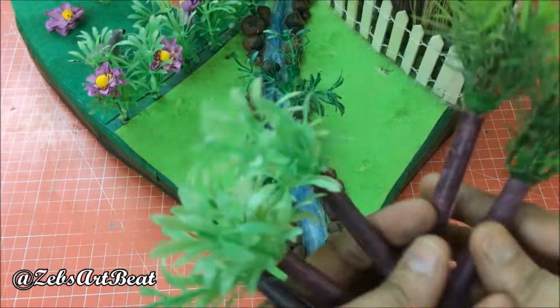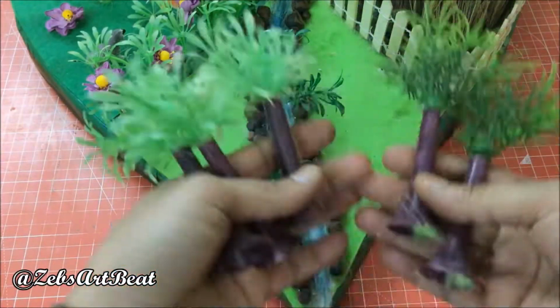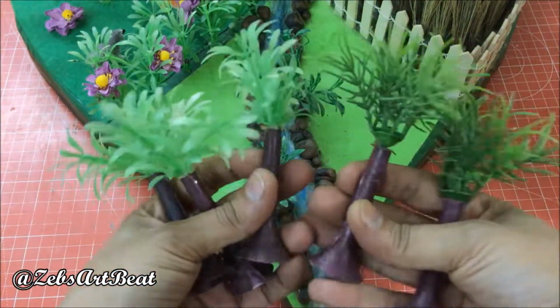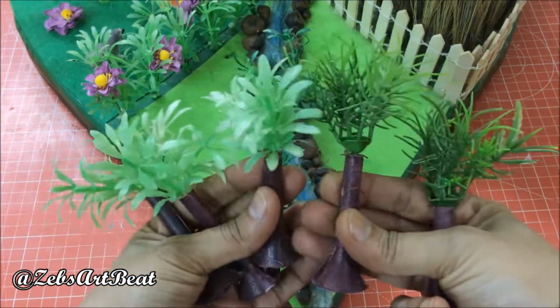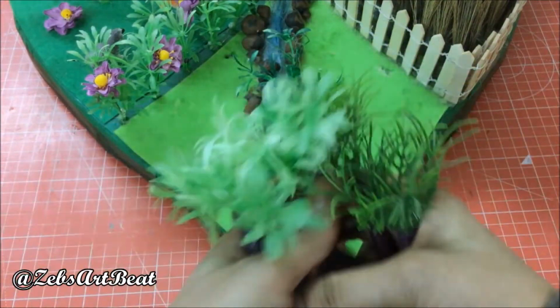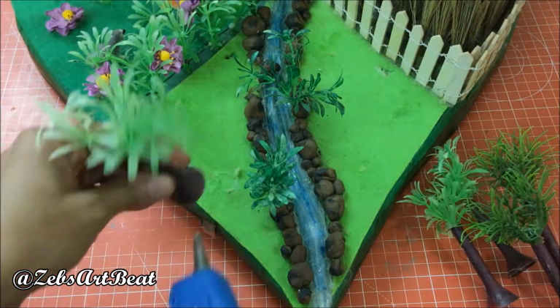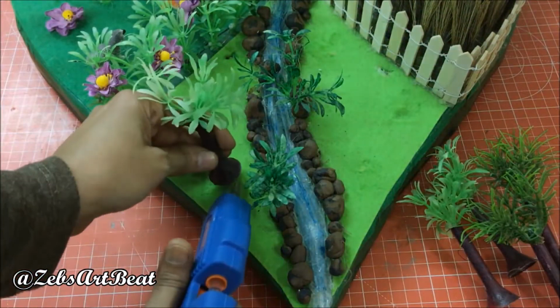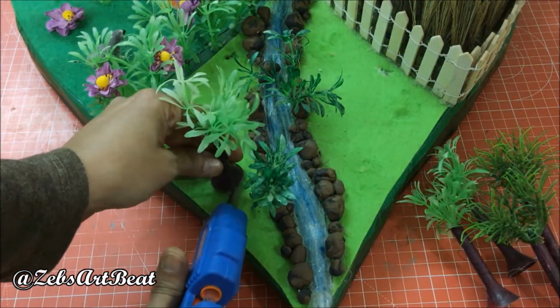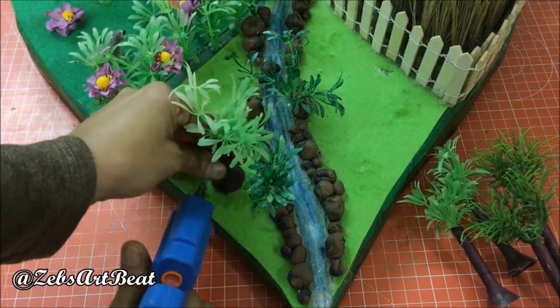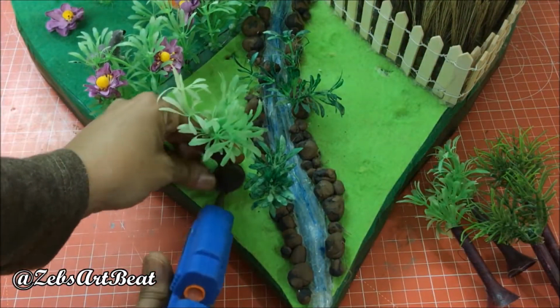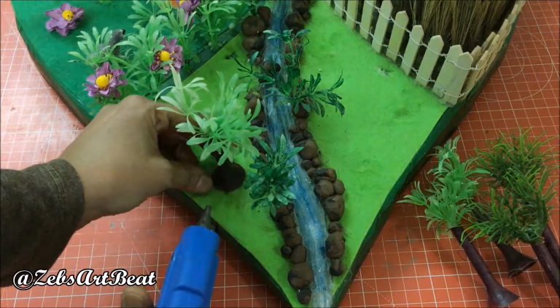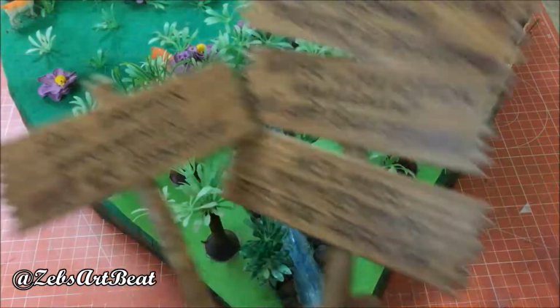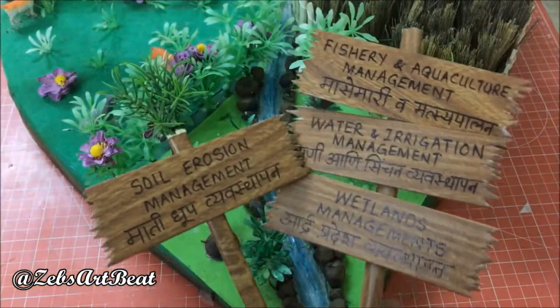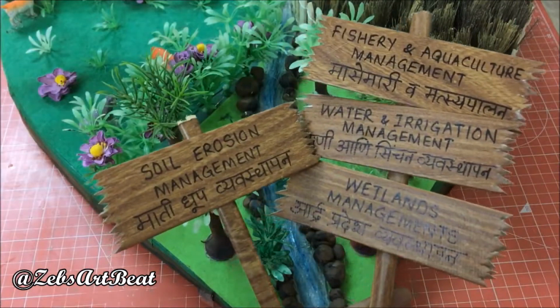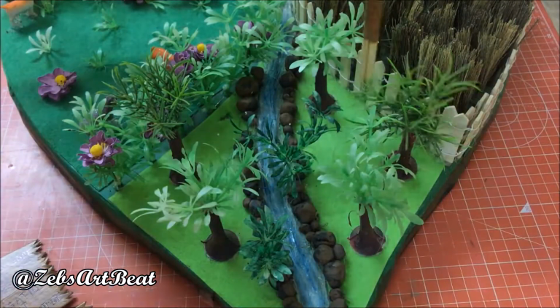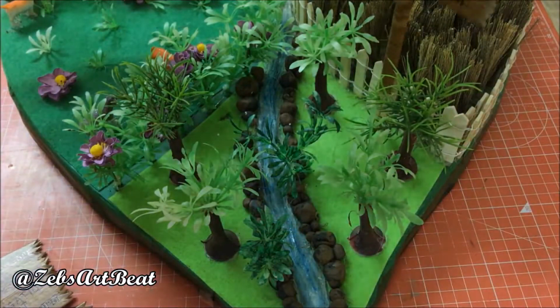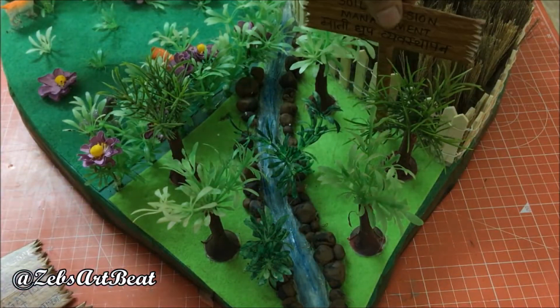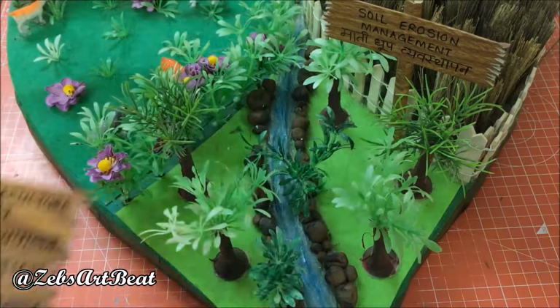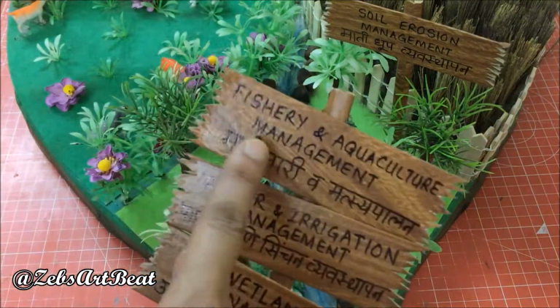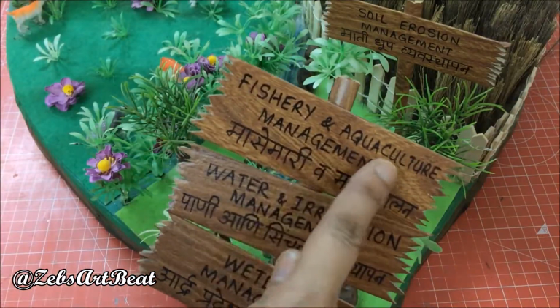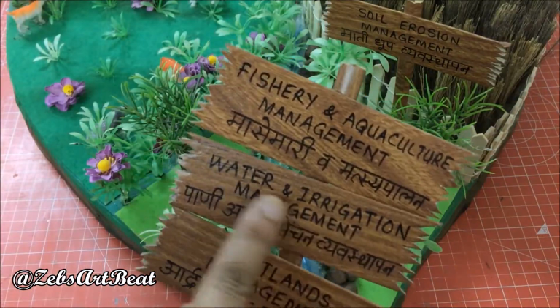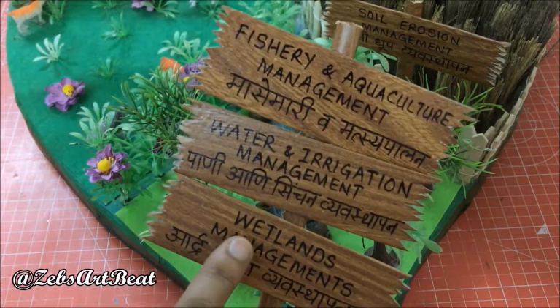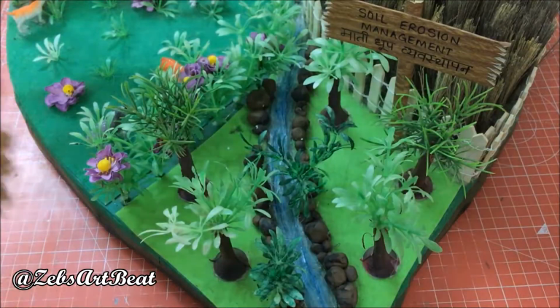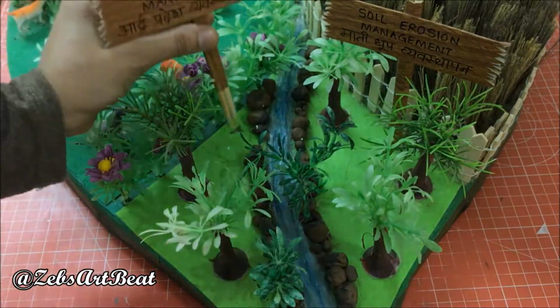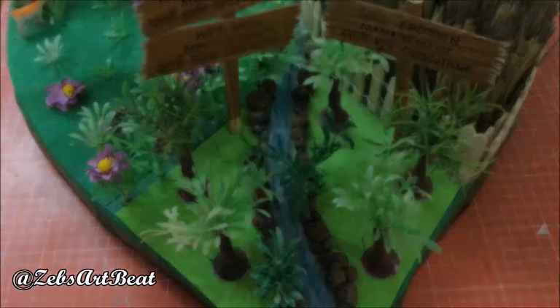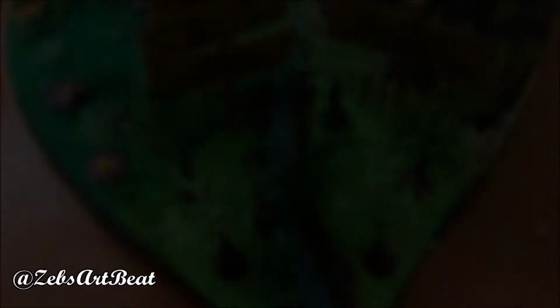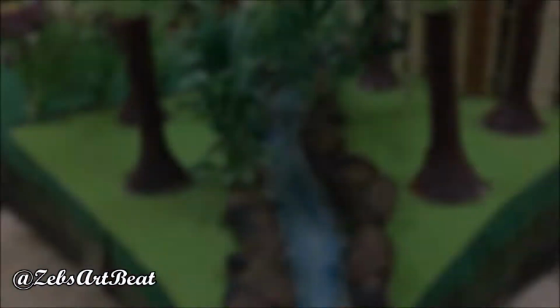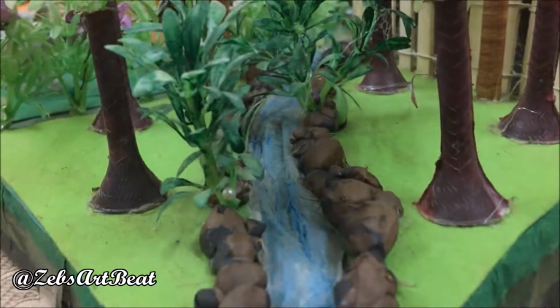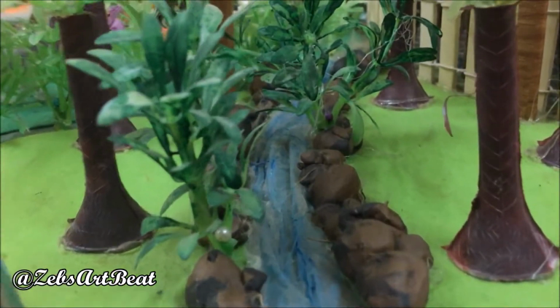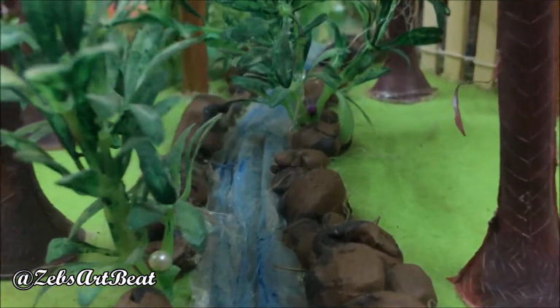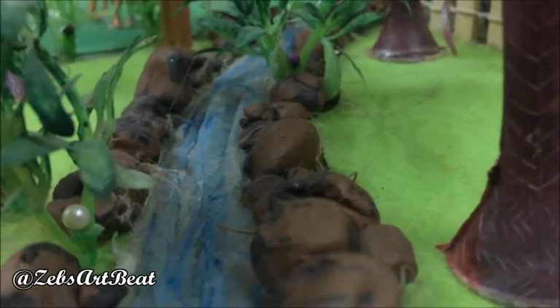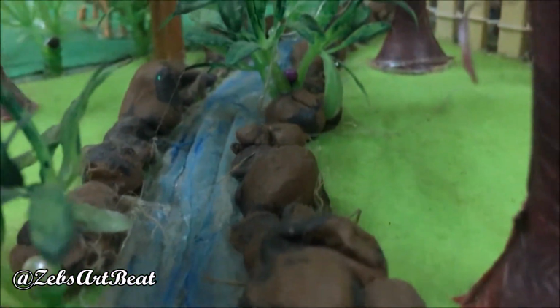Finally, plant trees to avoid soil erosion. It was really a pleasure working on this project.